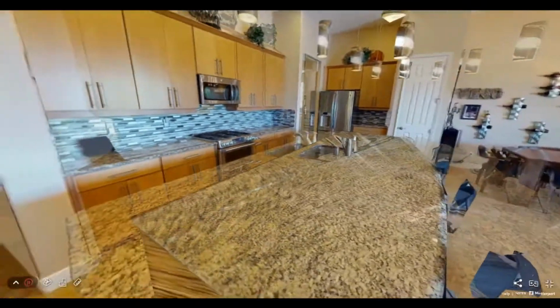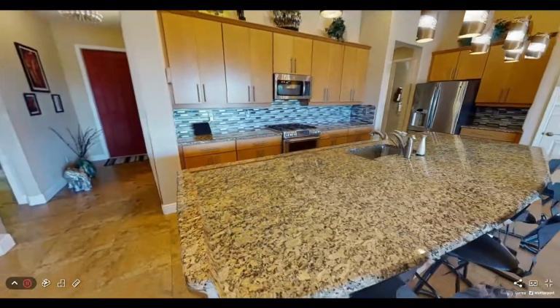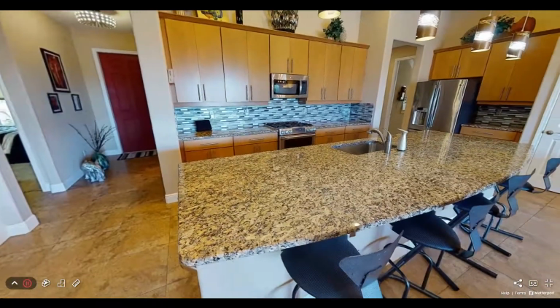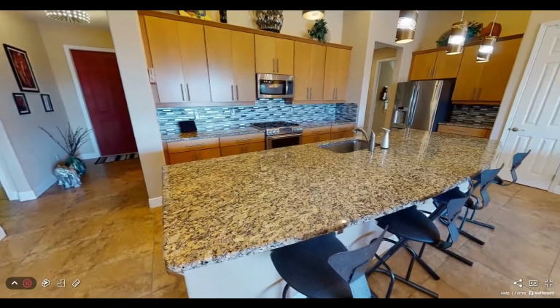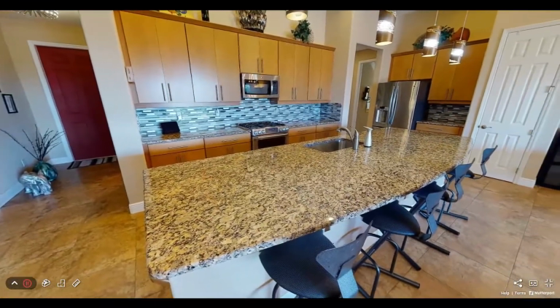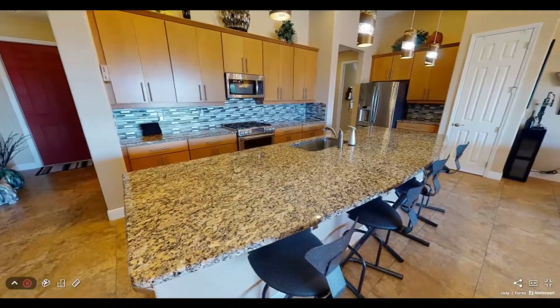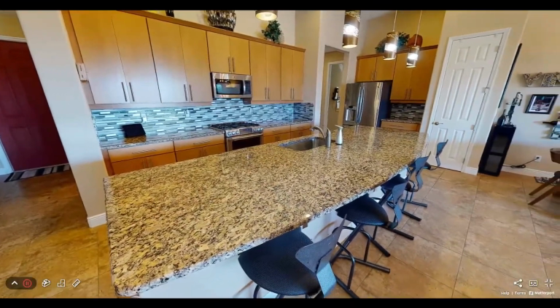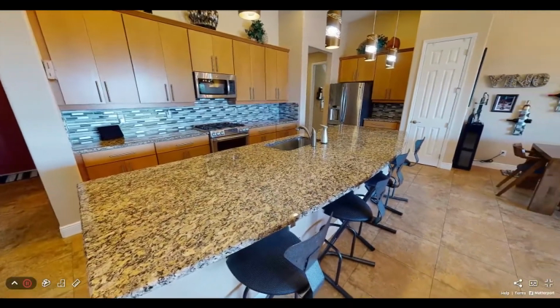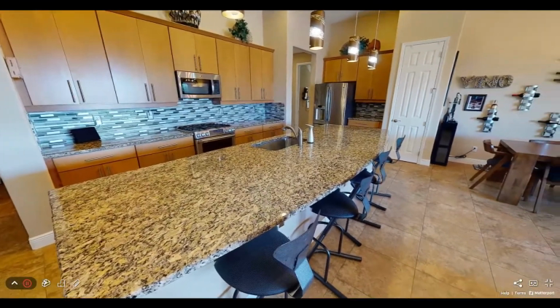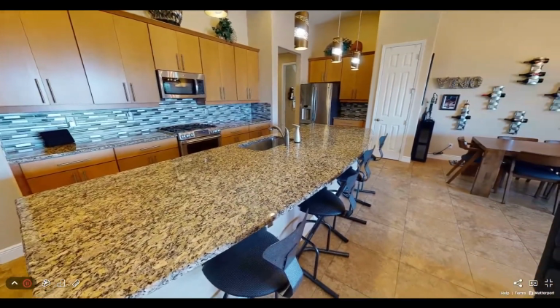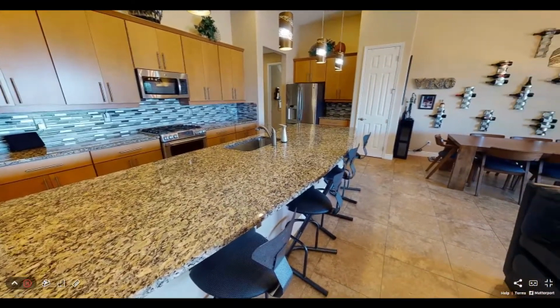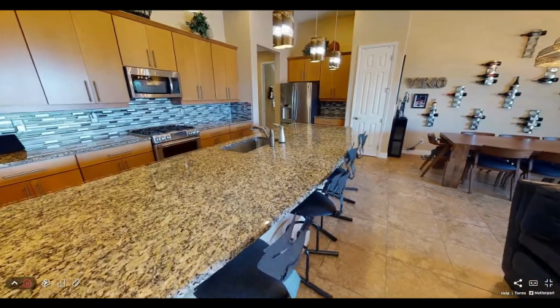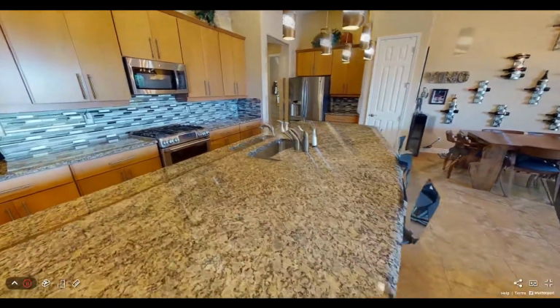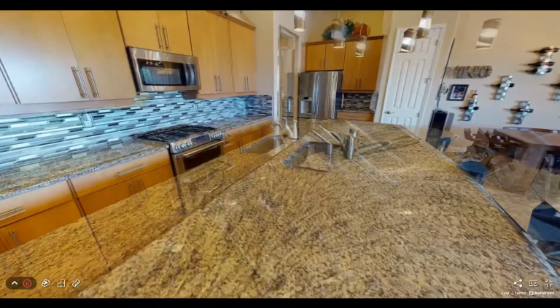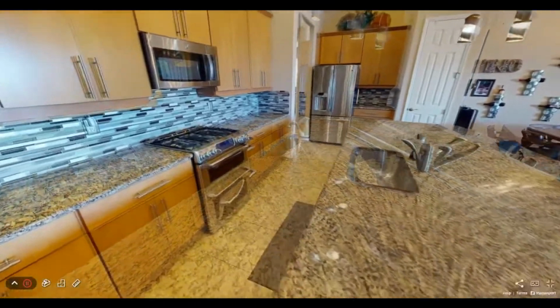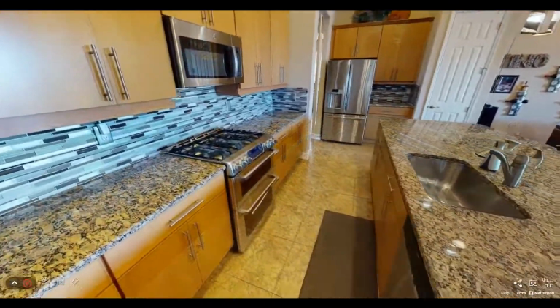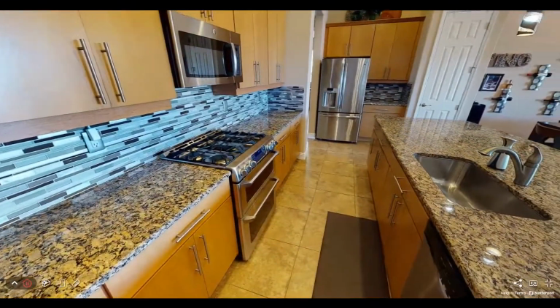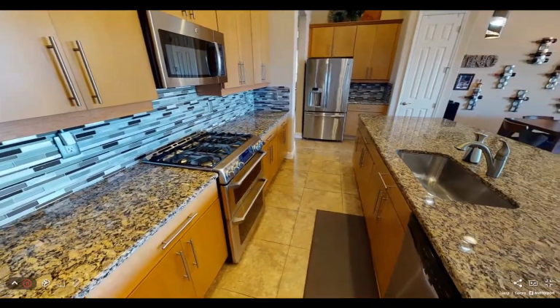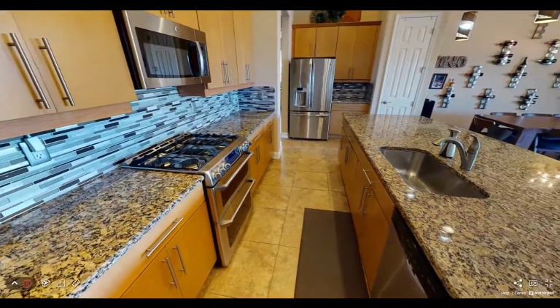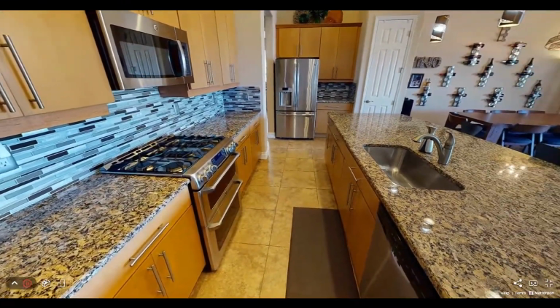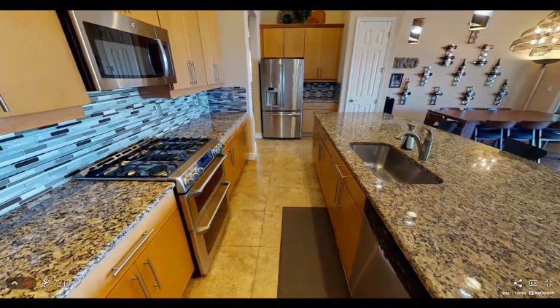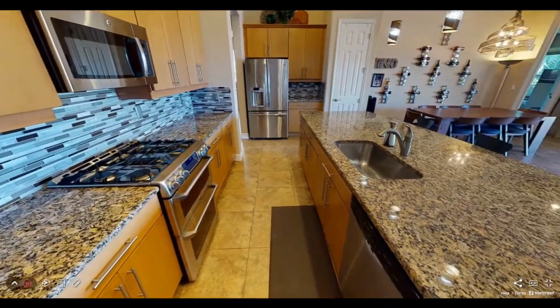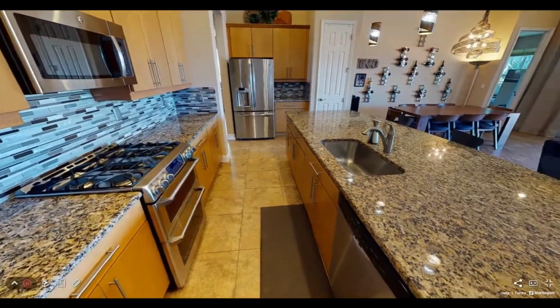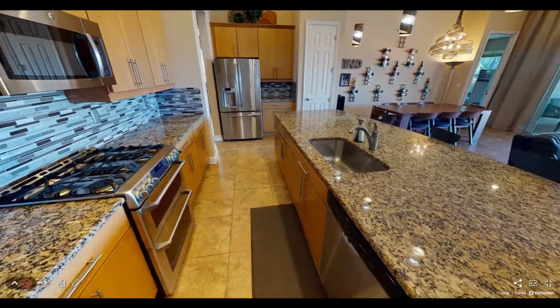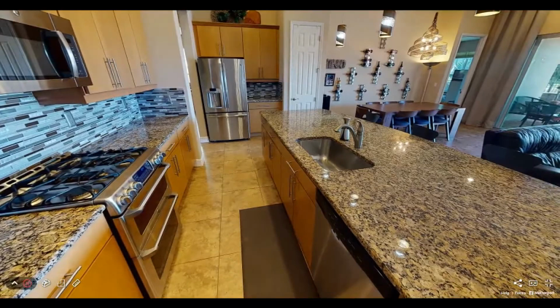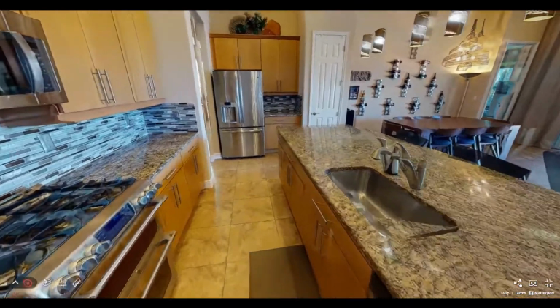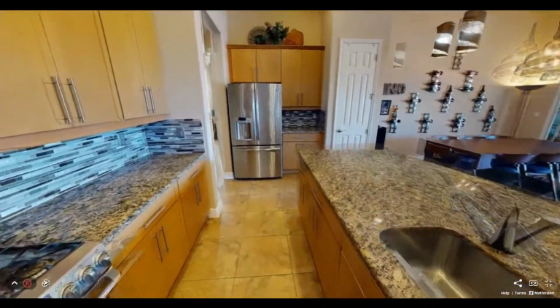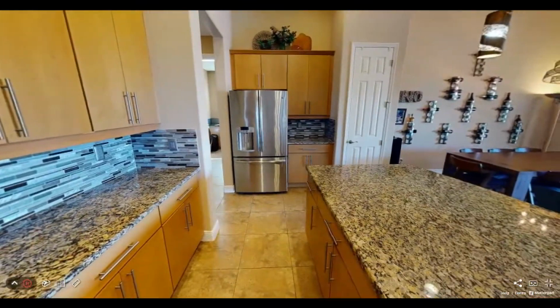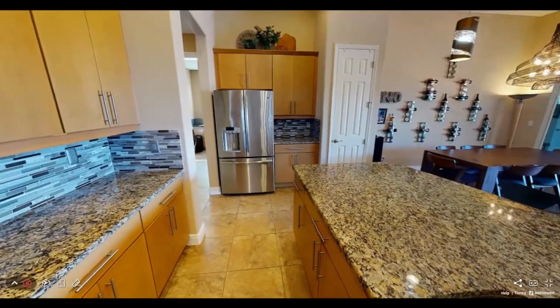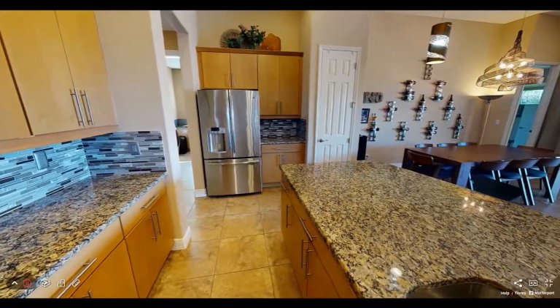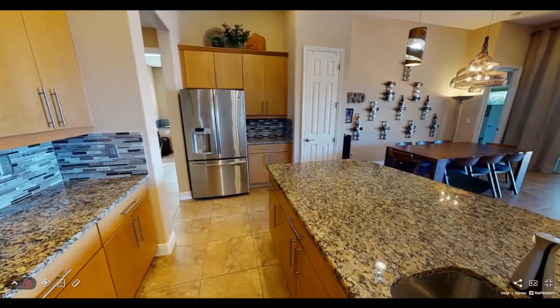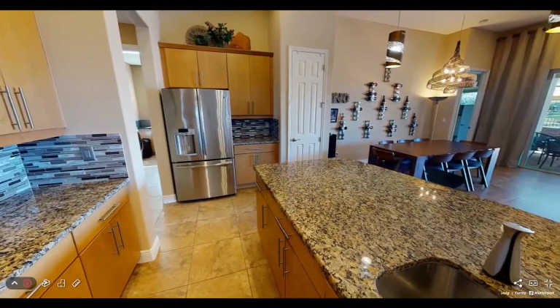The kitchen is an entertainer's dream and is front and center in this wide open floor plan. It features stainless steel appliances, 42-inch cabinets with upgraded hardware, huge center island, gas range with double oven, undermount sink, coffee area and pantry.